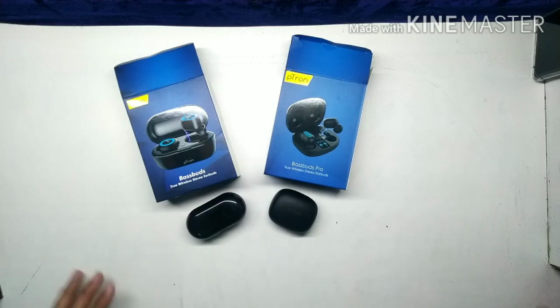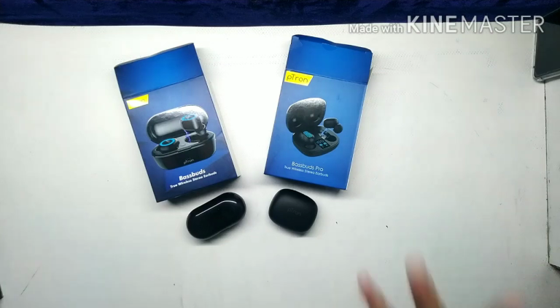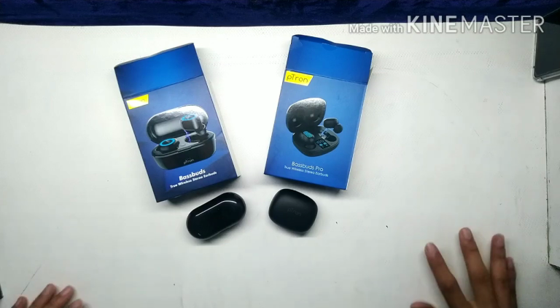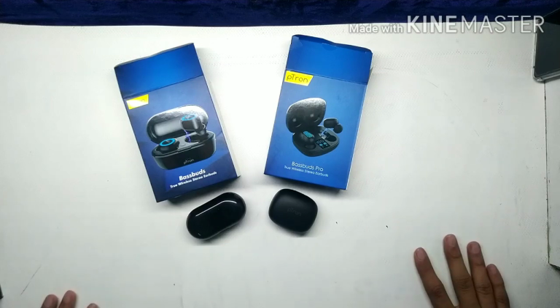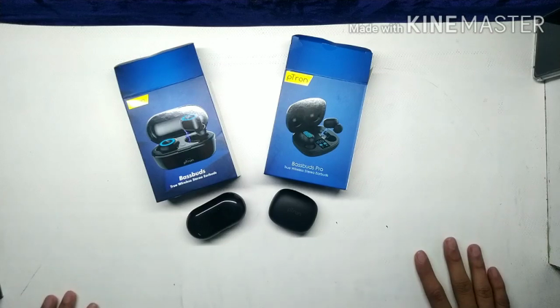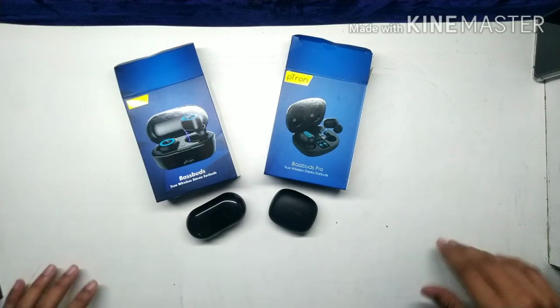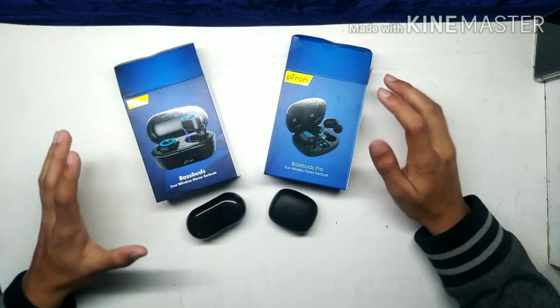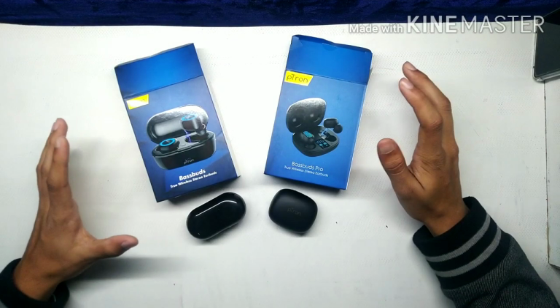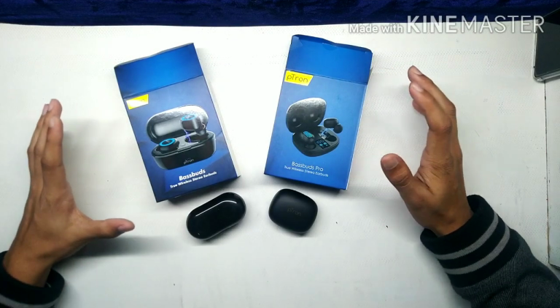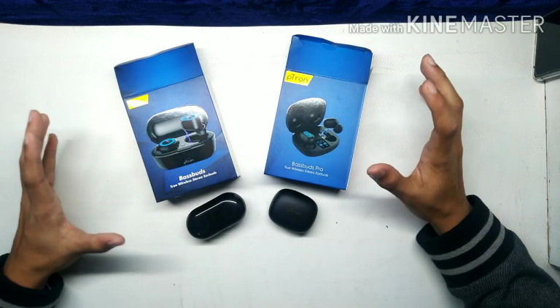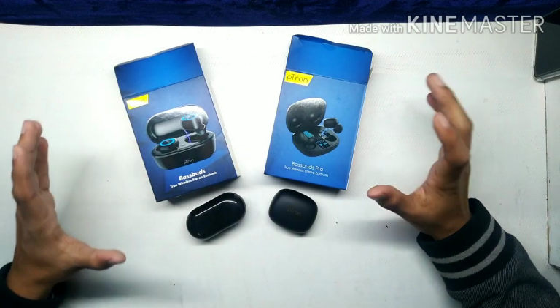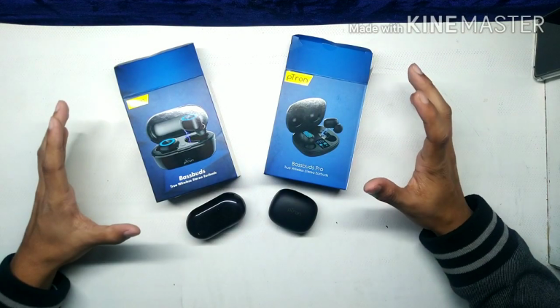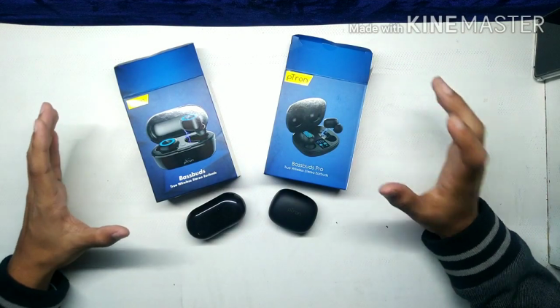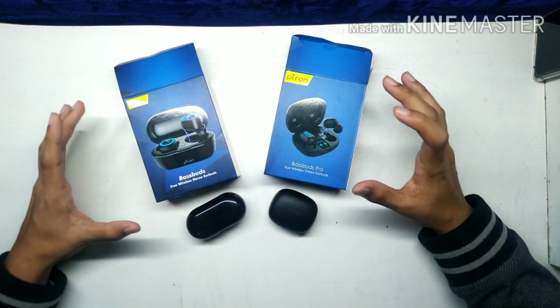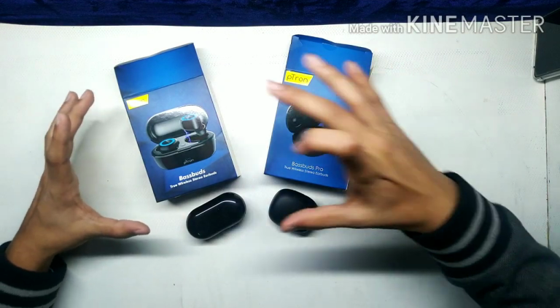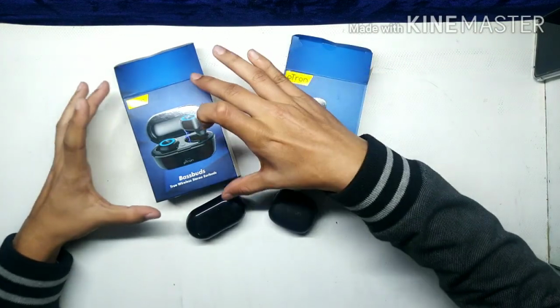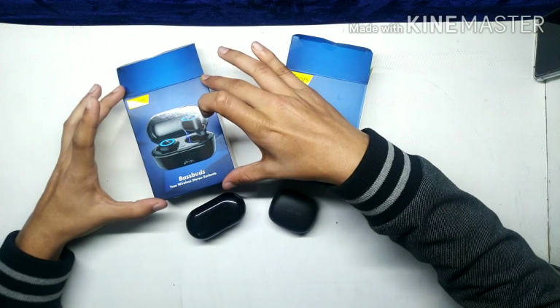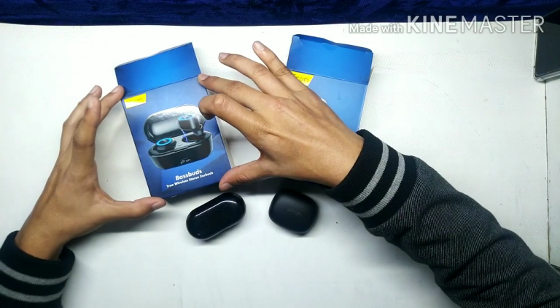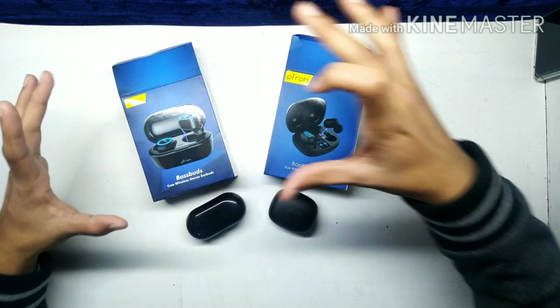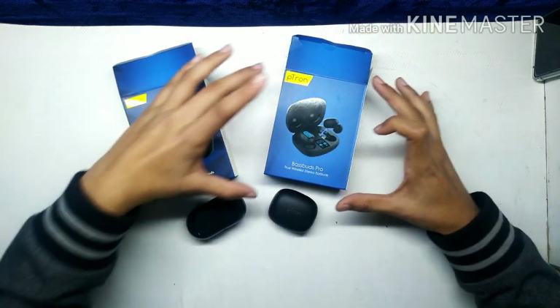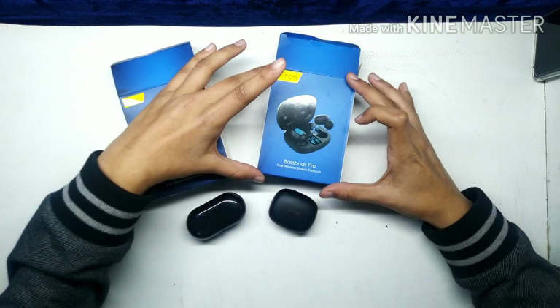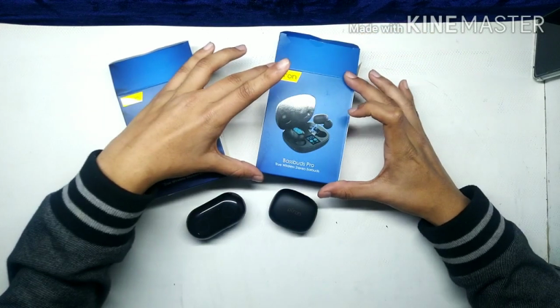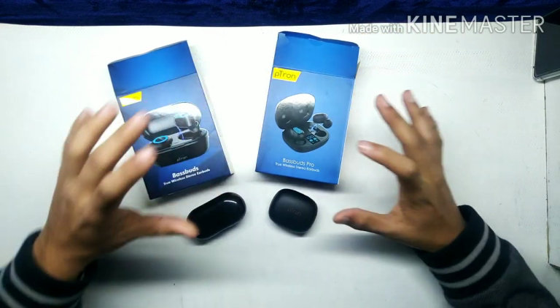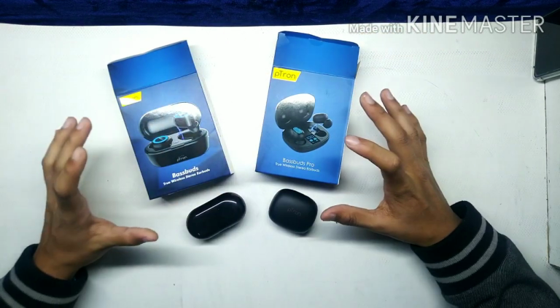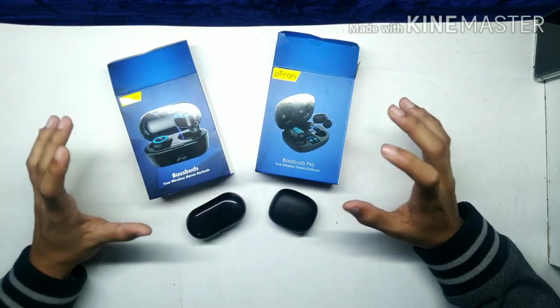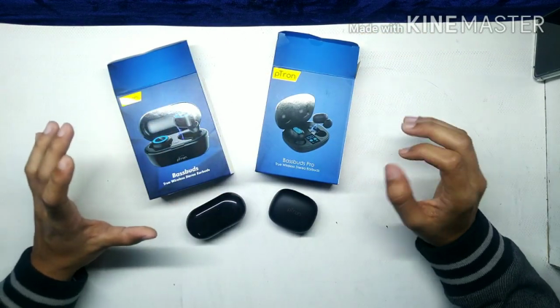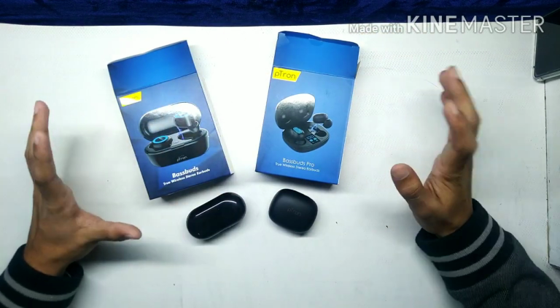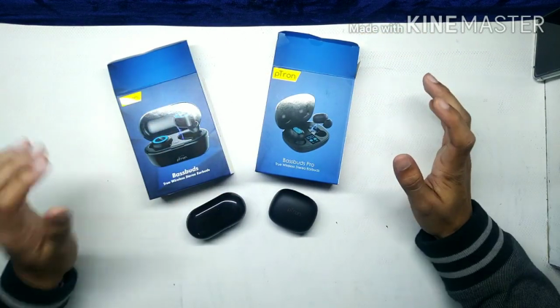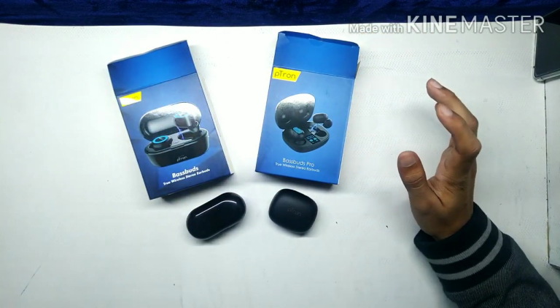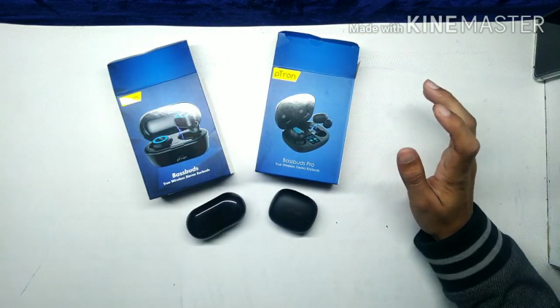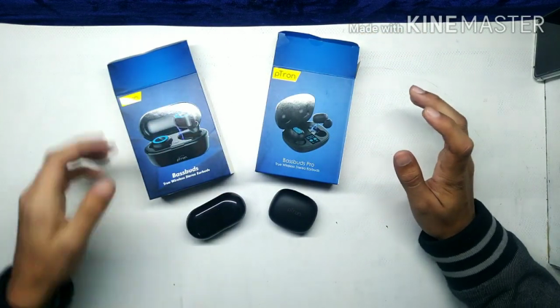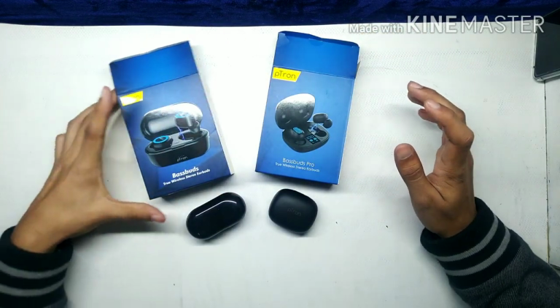Hey guys, welcome to our YouTube channel. Today's video, we are going to do a comparison with P-Tron Base Buds and its Pro version, P-Tron Base Buds 2.